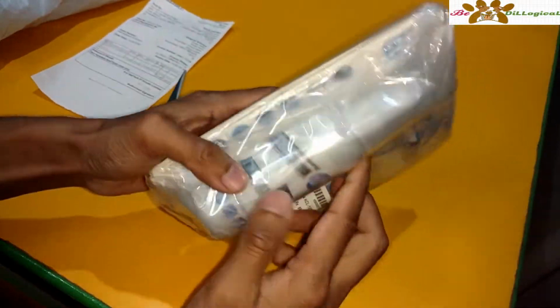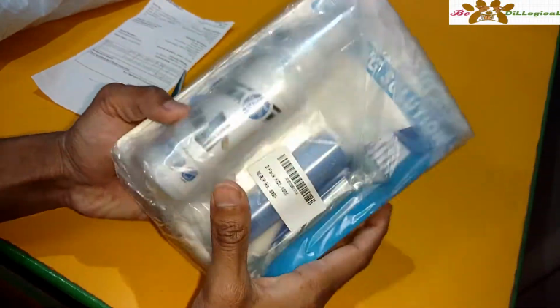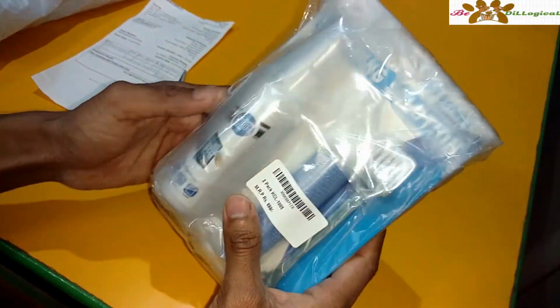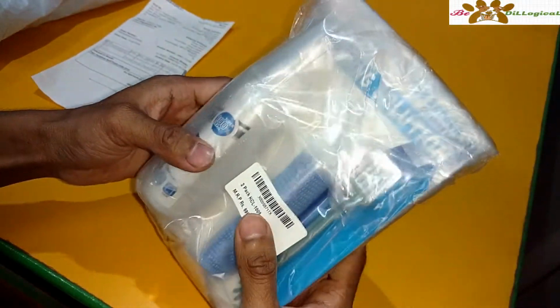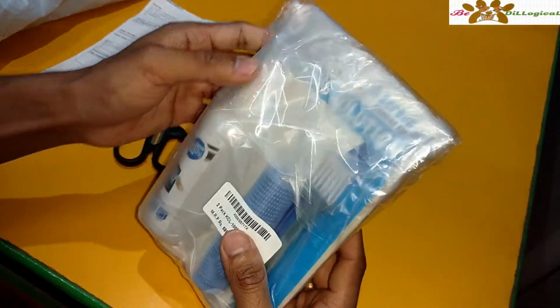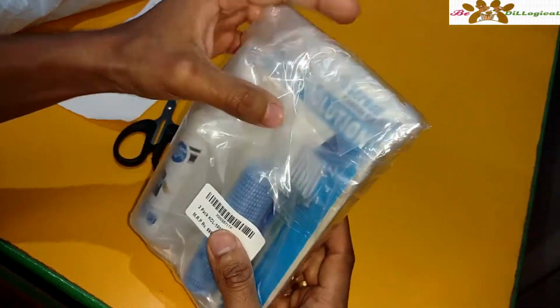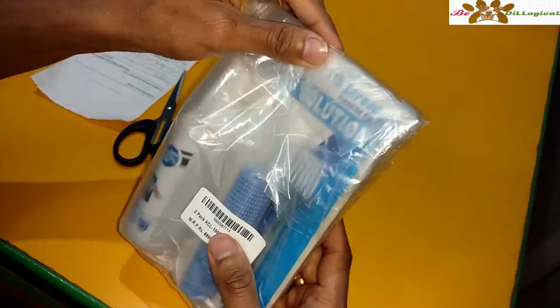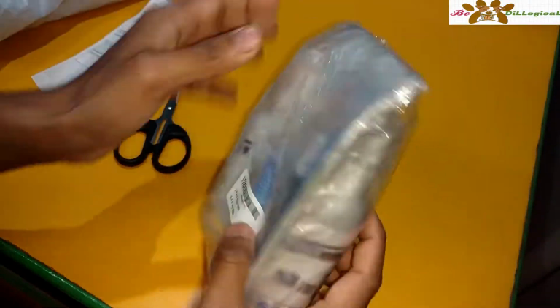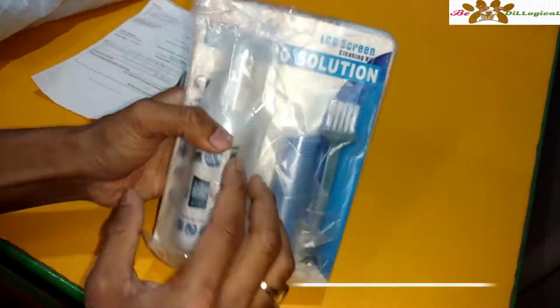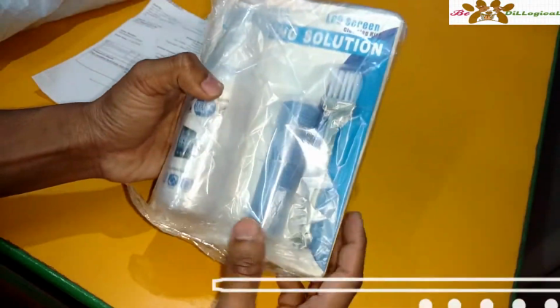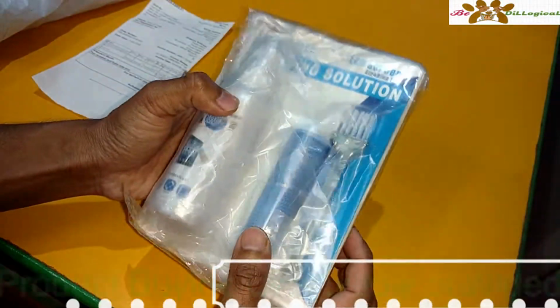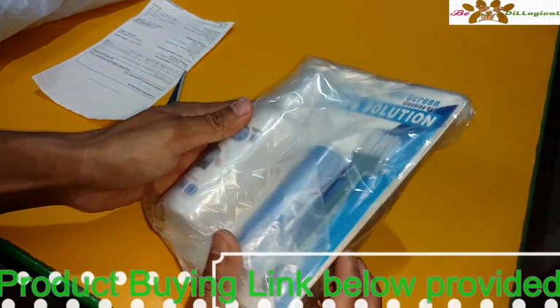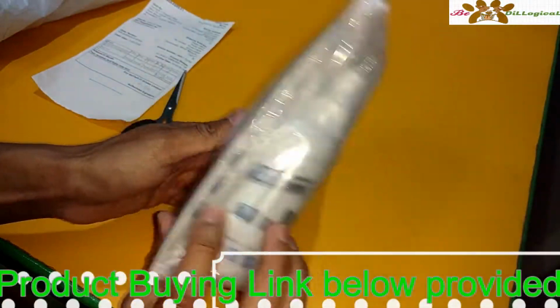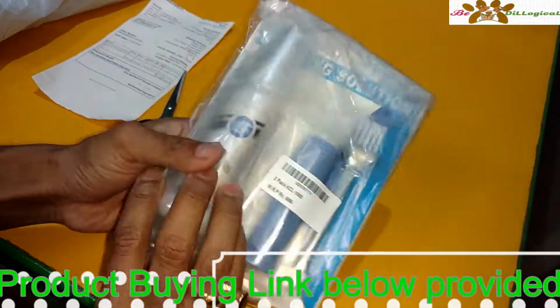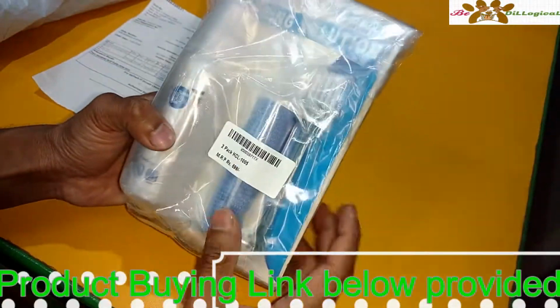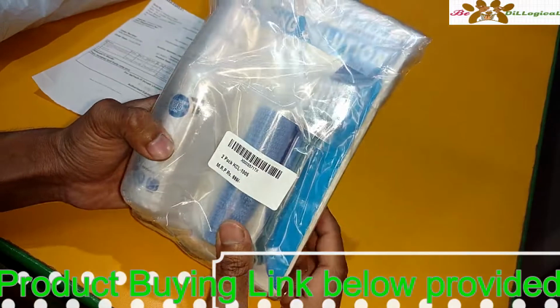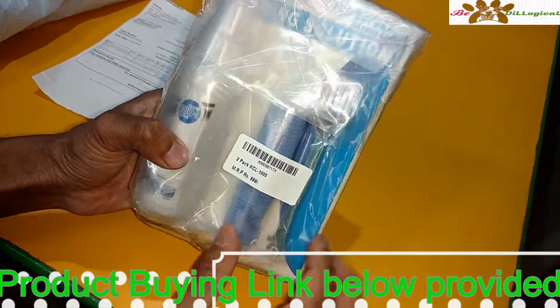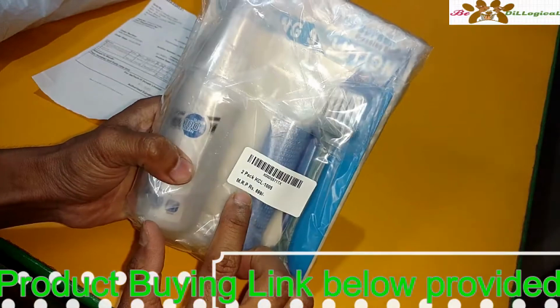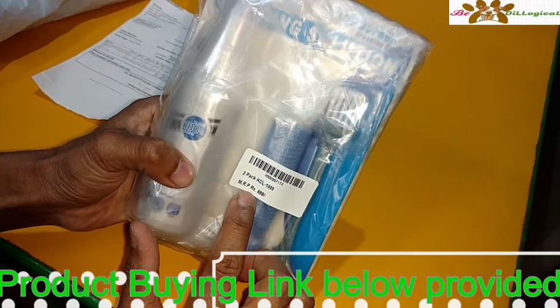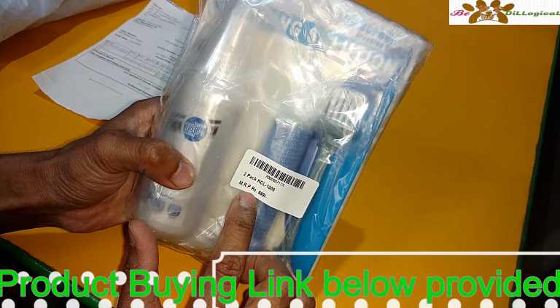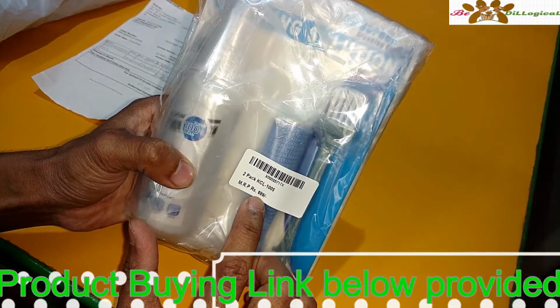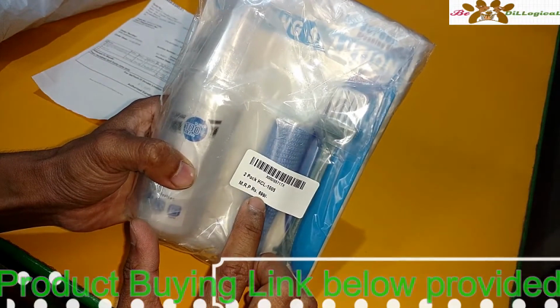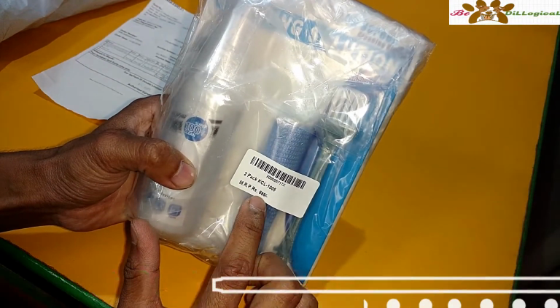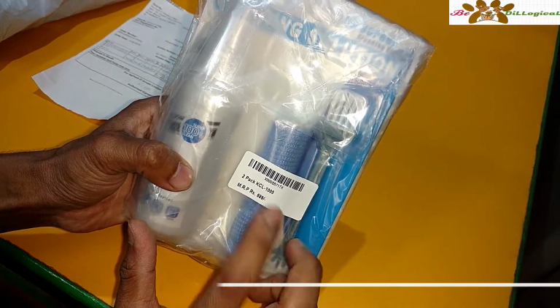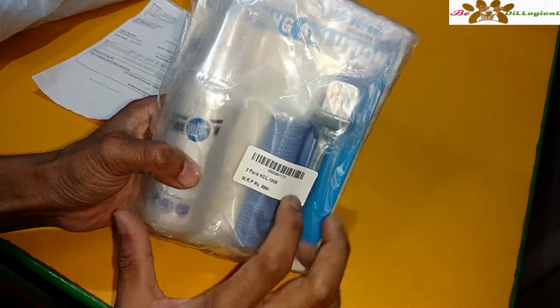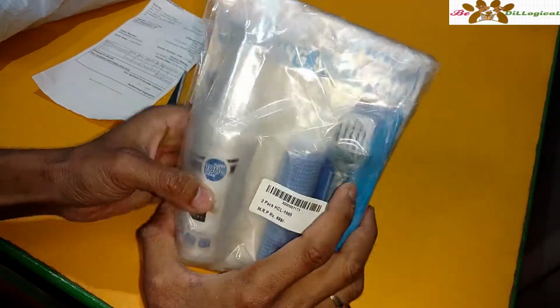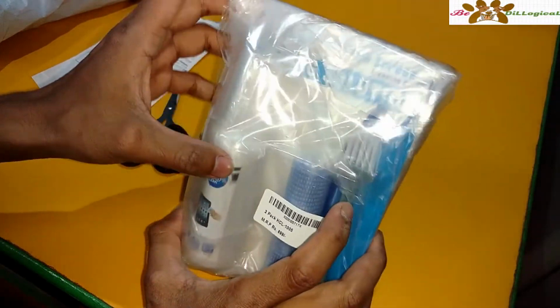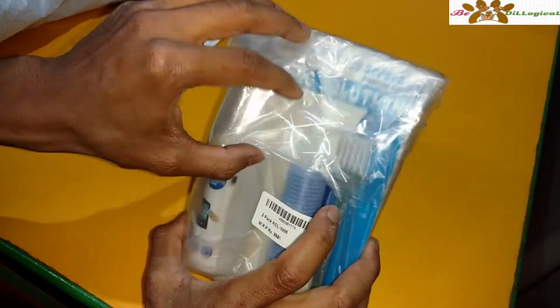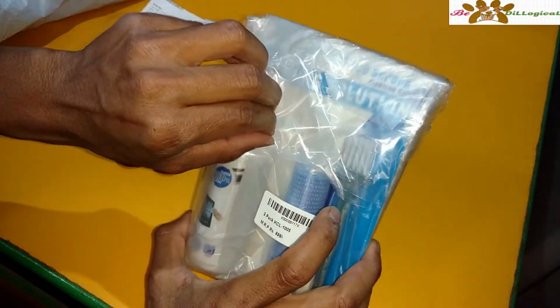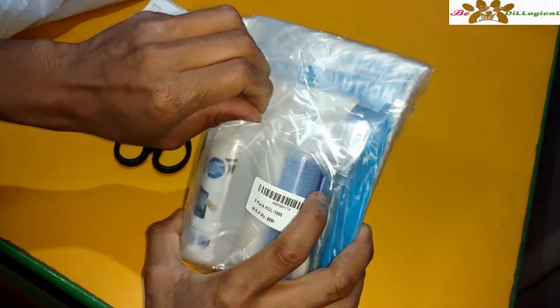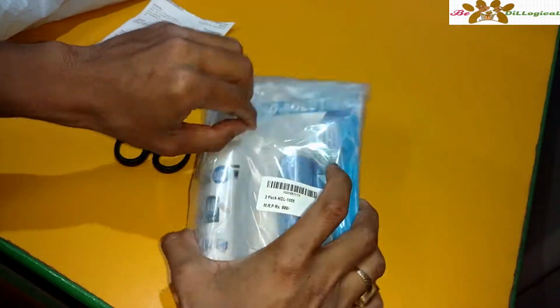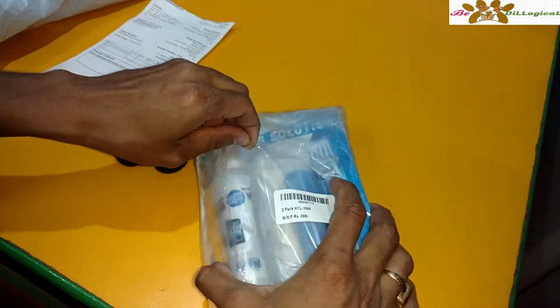This one is a buy one get one free combo, so you already get two. The packaging is really nice. The maximum retail price is $6.99 and there is nothing wrong with this one.